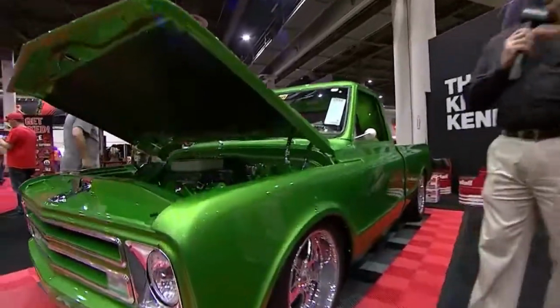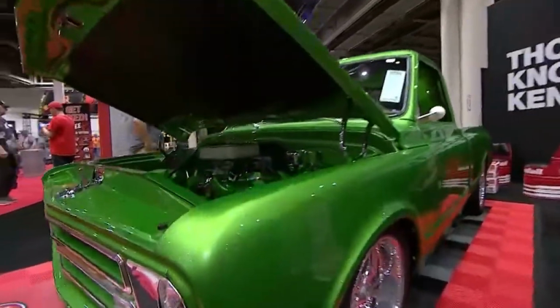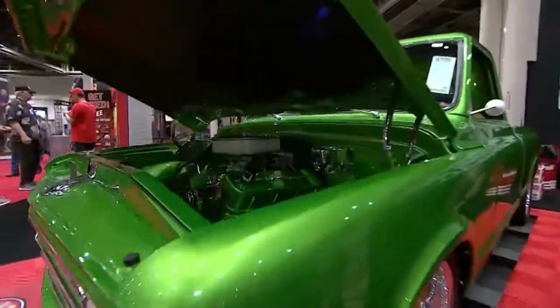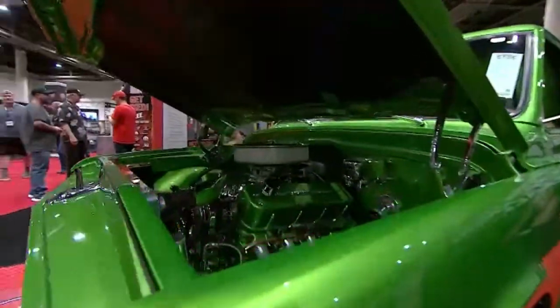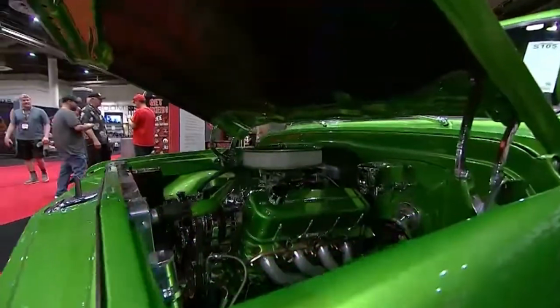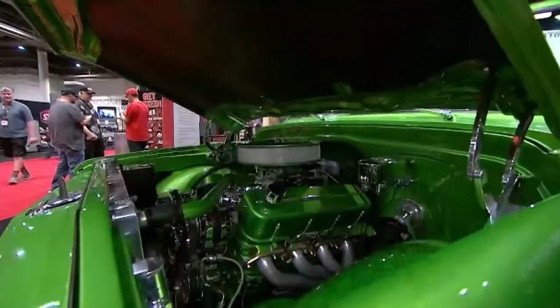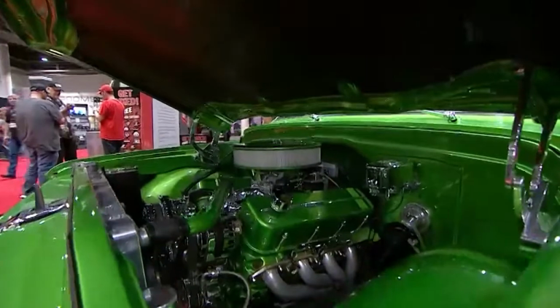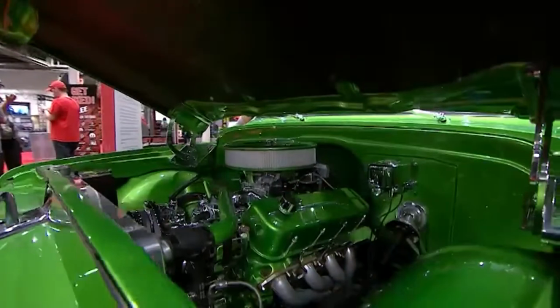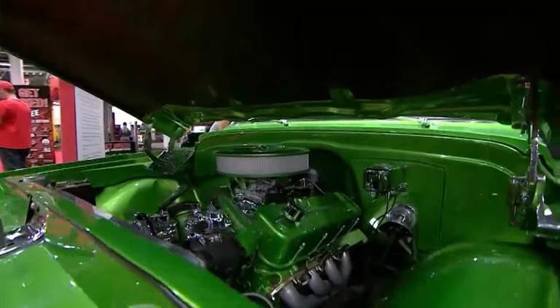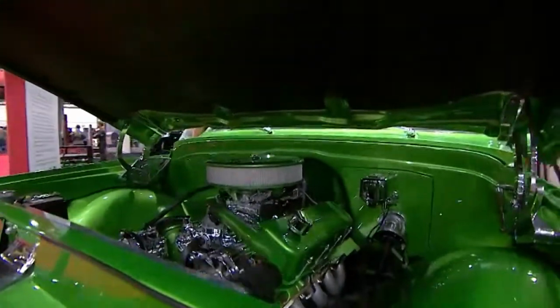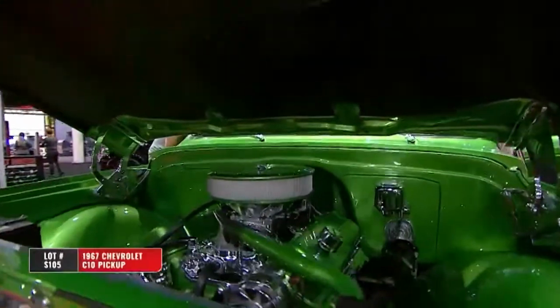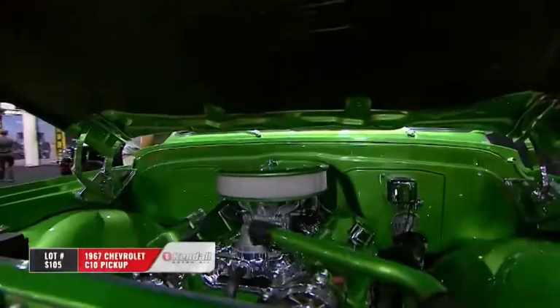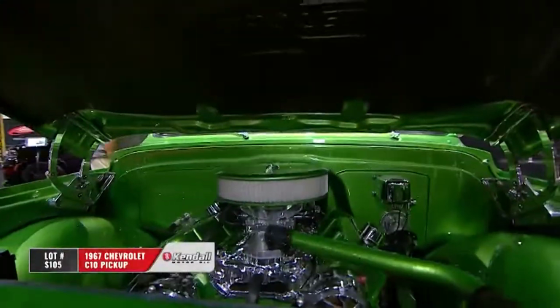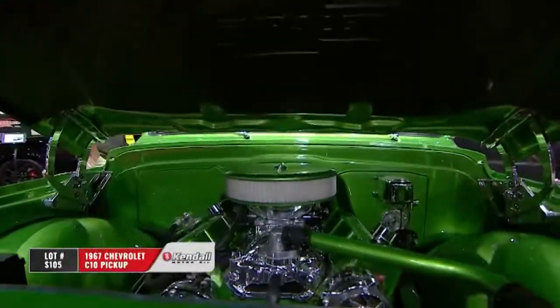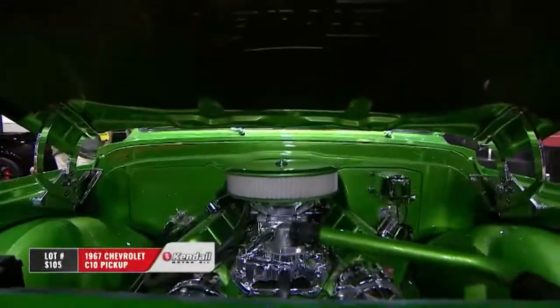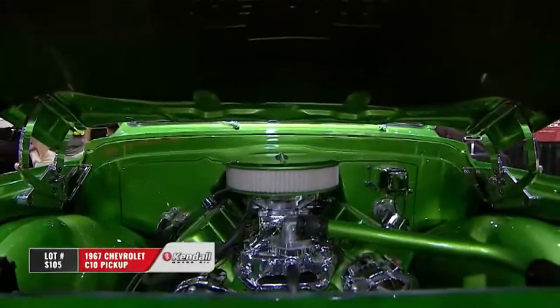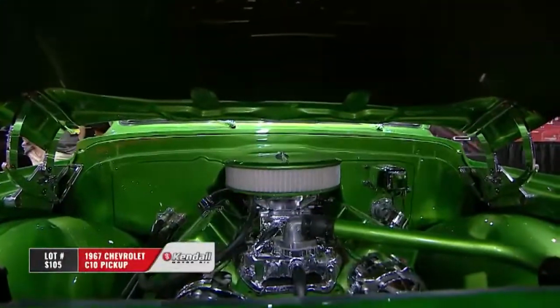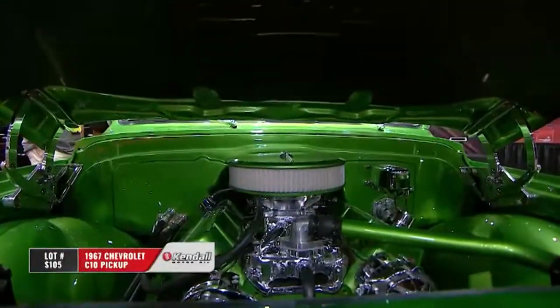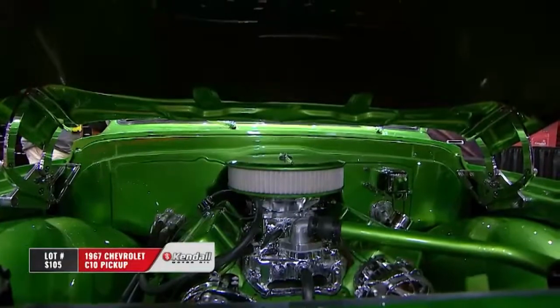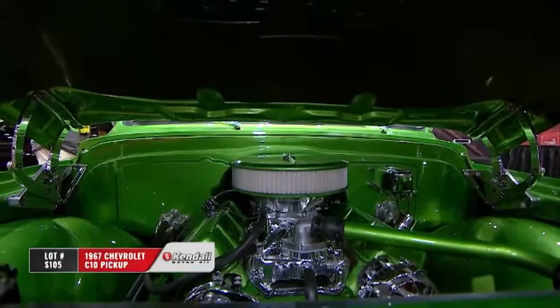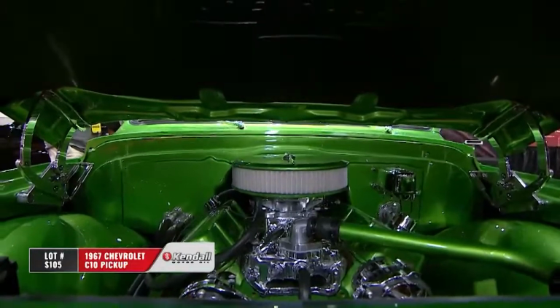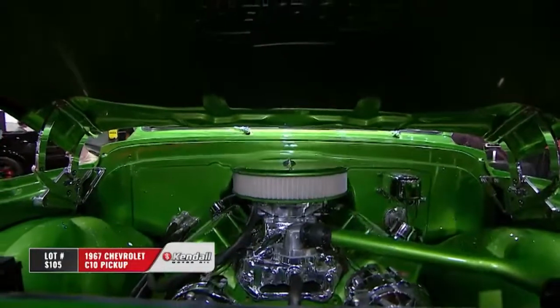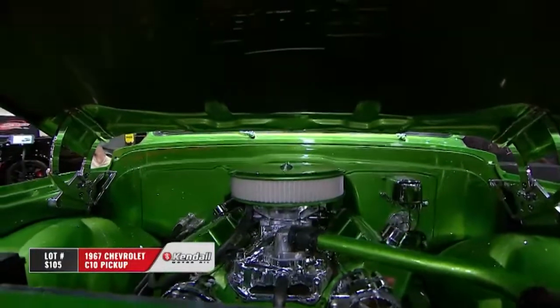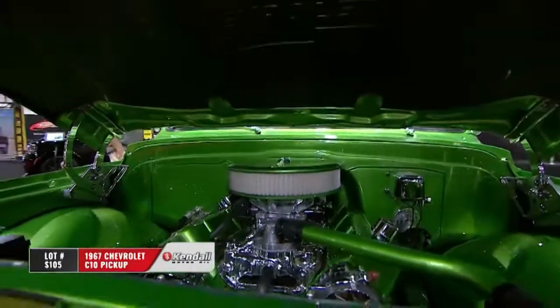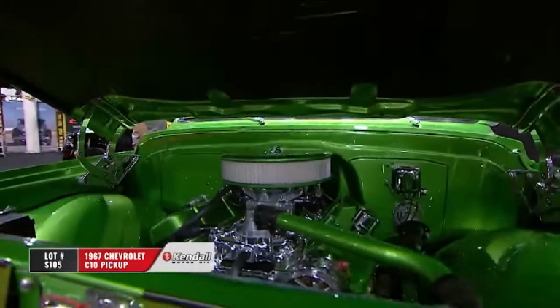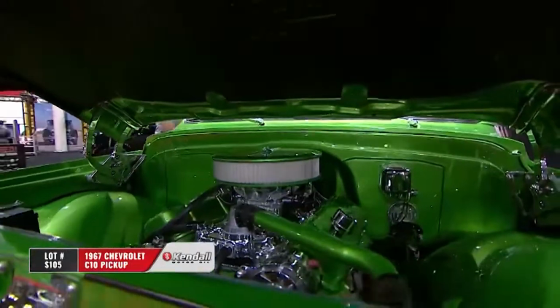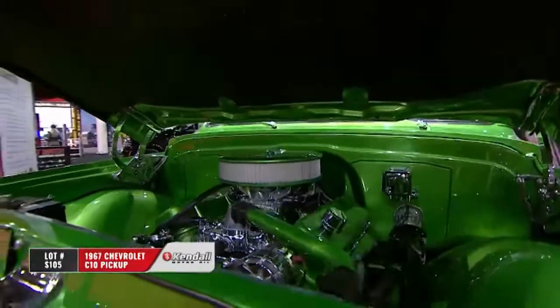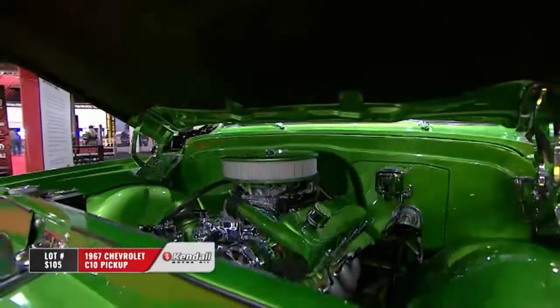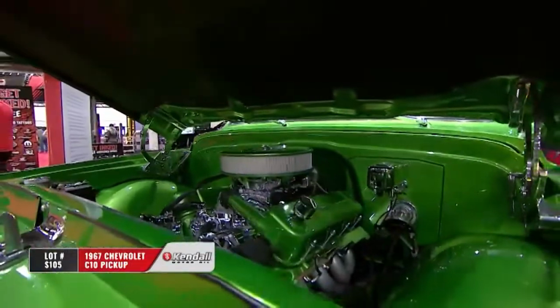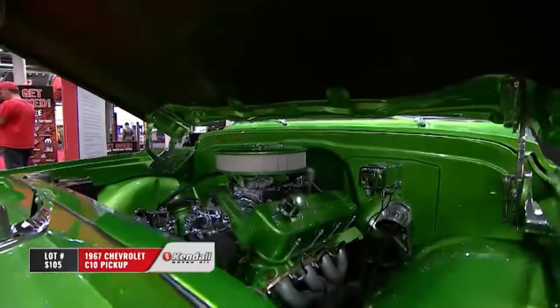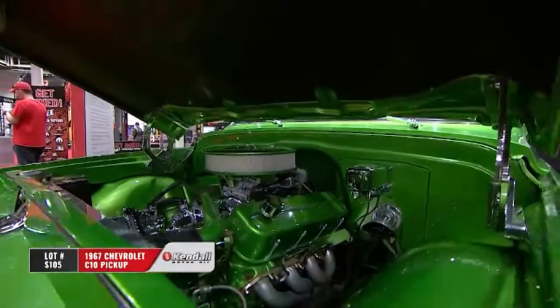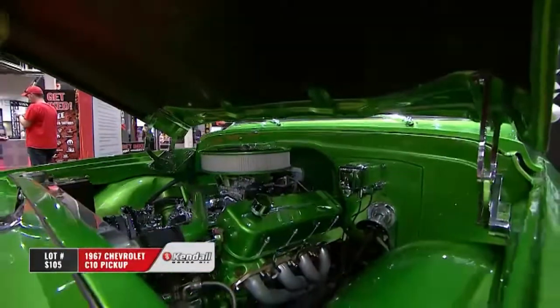The first thing you see is the color, obviously. It's called Synergy Green, but I call it Candy Apple Green because that looks like the paint process that was used. And look how it's been carried over into the engine room with the valve covers, even the engine block and the upper radiator hose — all showing that green.